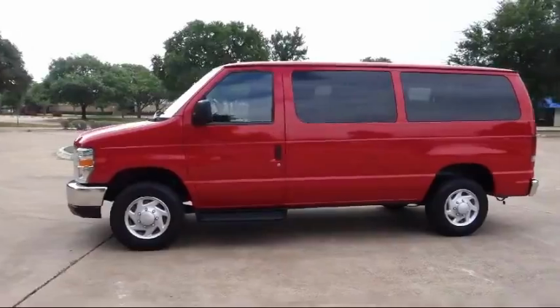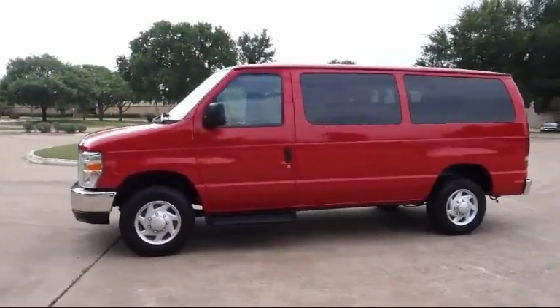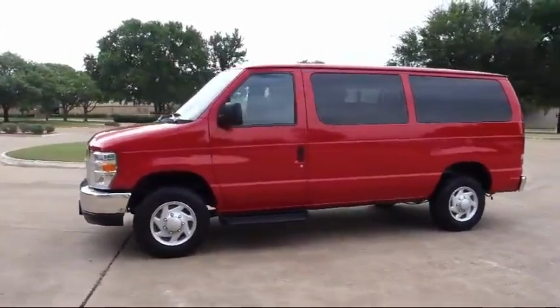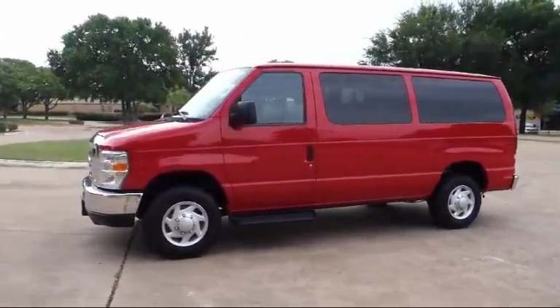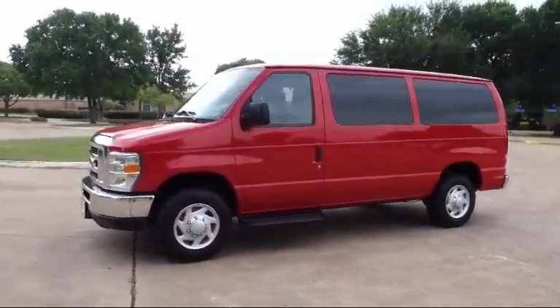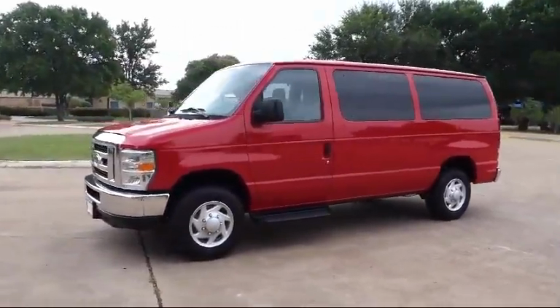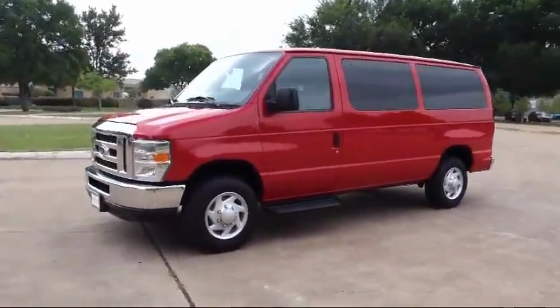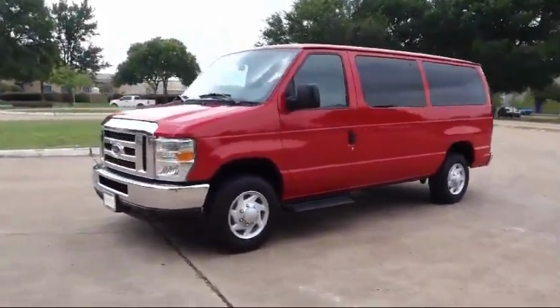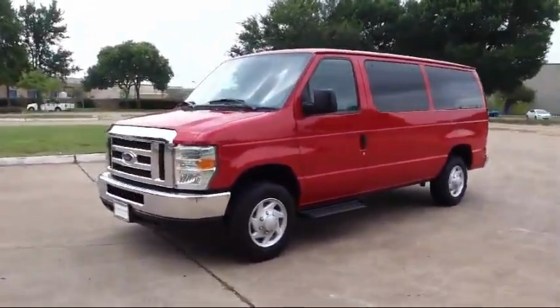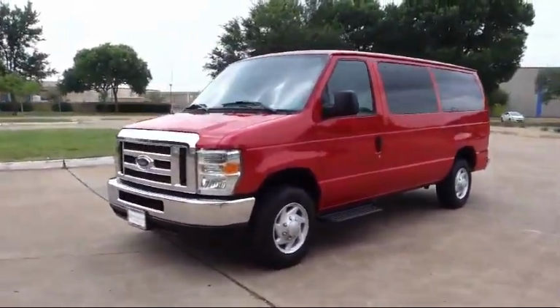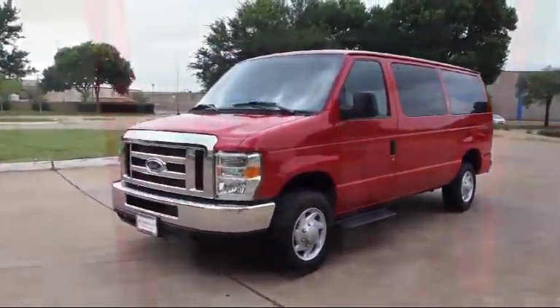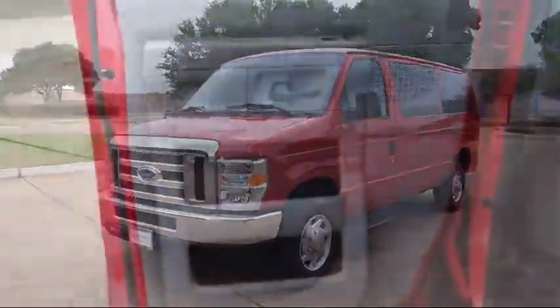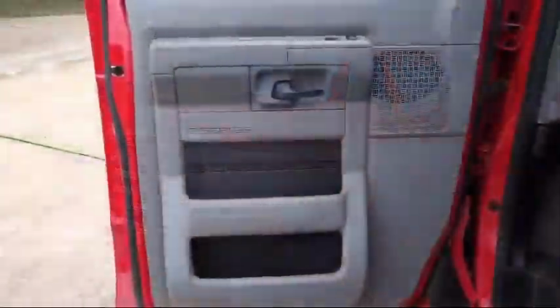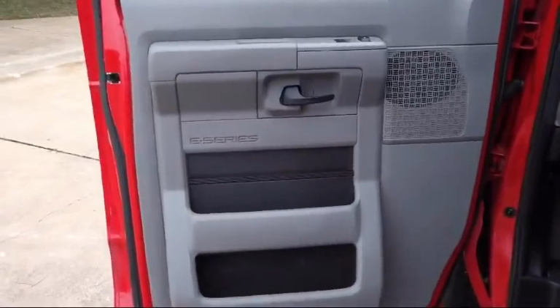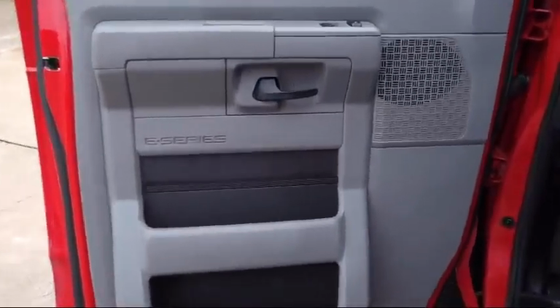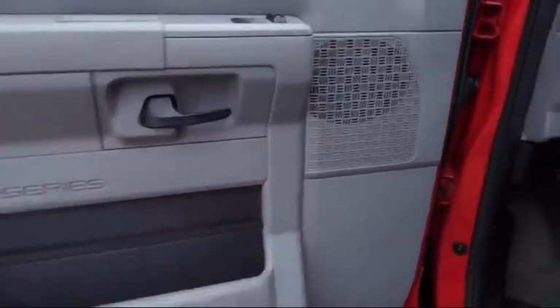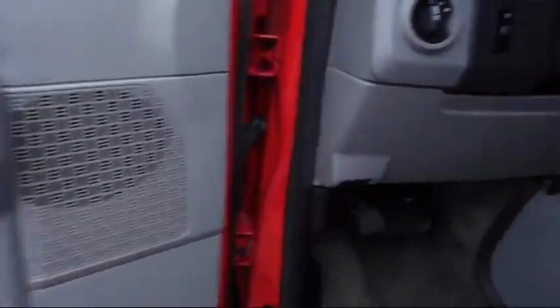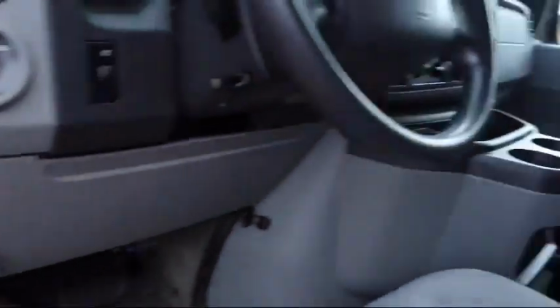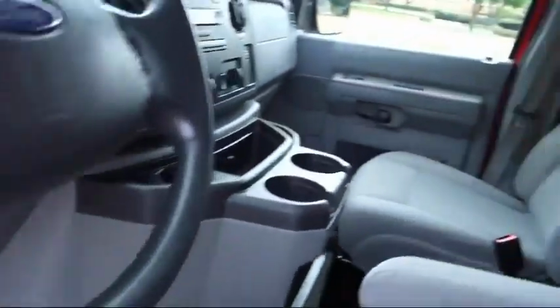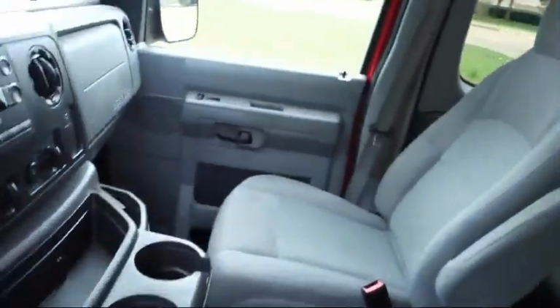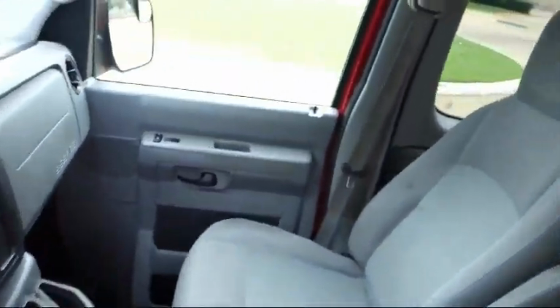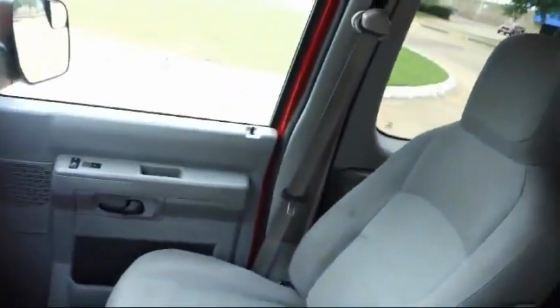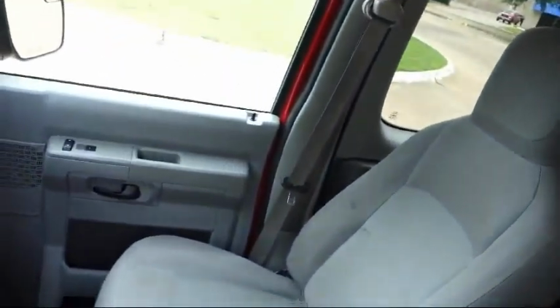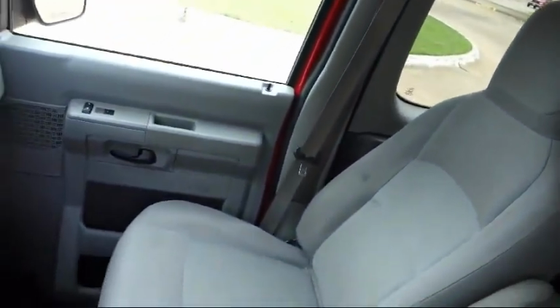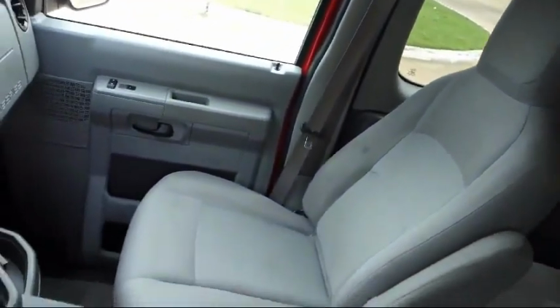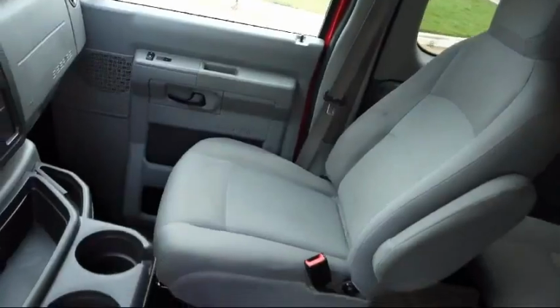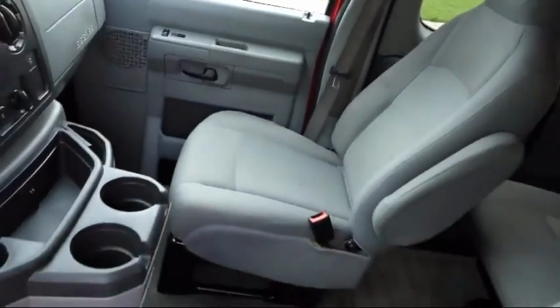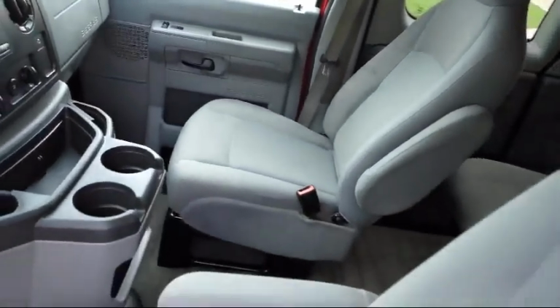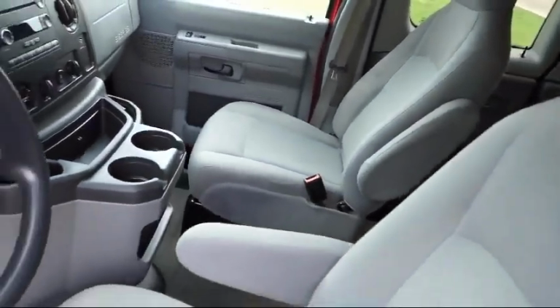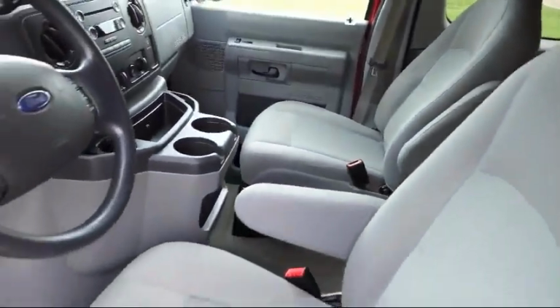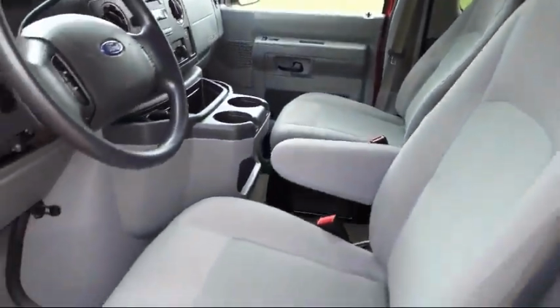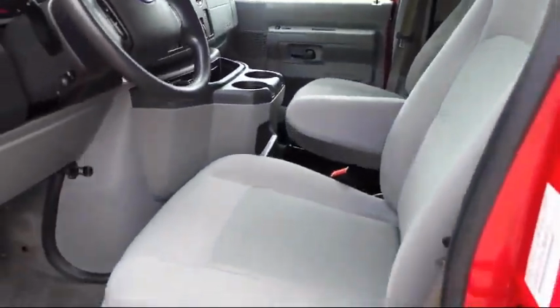We know you value your time, and no one likes spending hours purchasing a vehicle. AutoCentrix eliminates all the hassle and stress normally associated with buying a car. We strive to complete your transaction in 30 minutes or less.